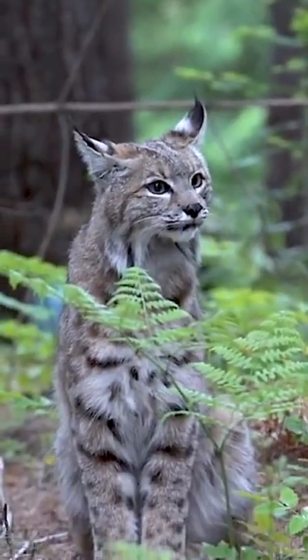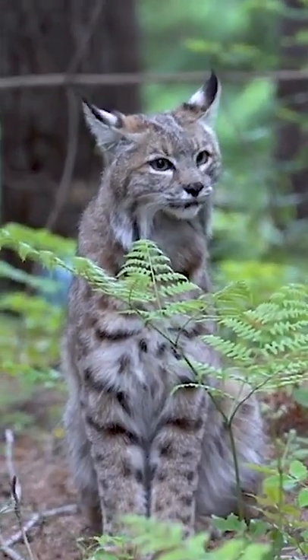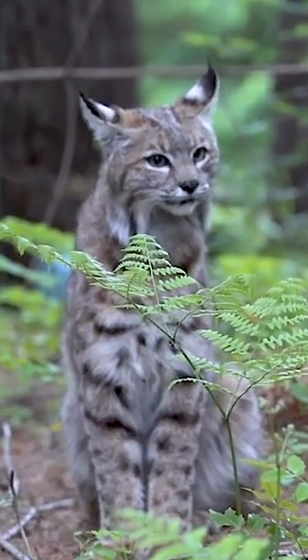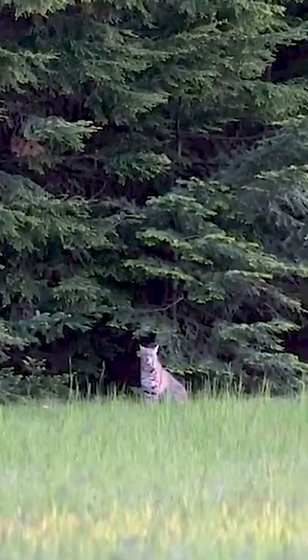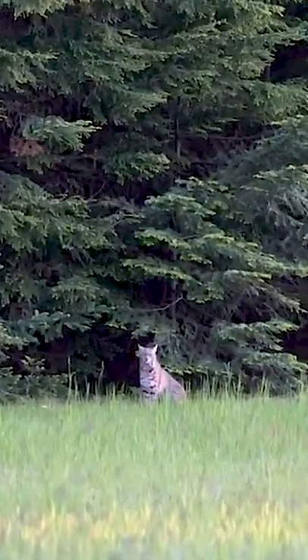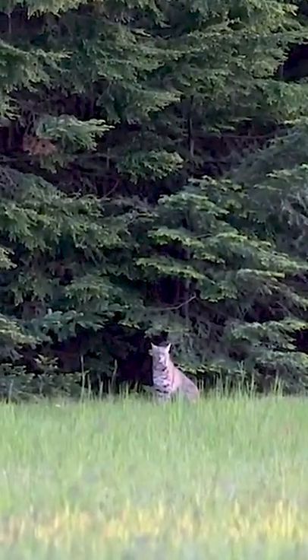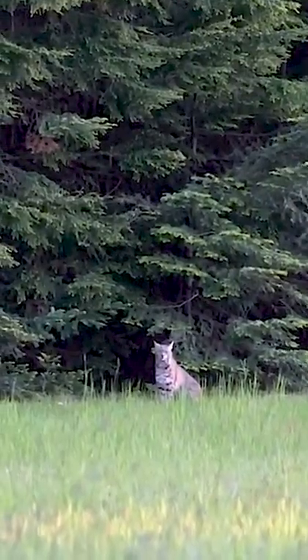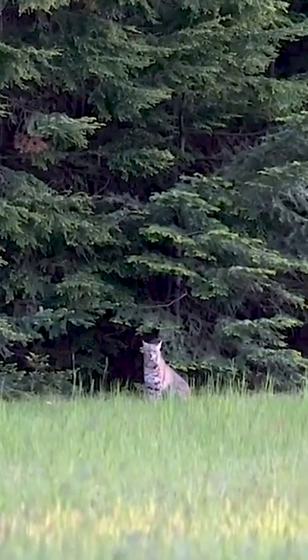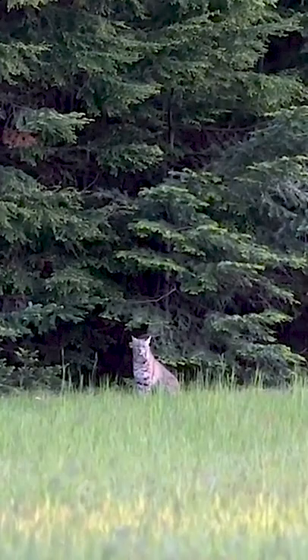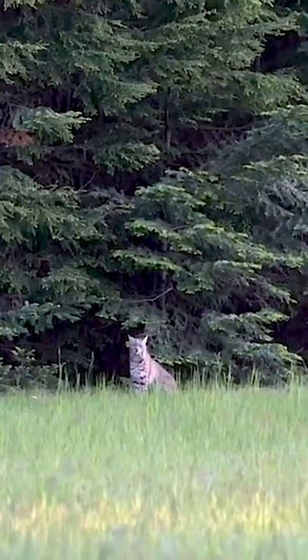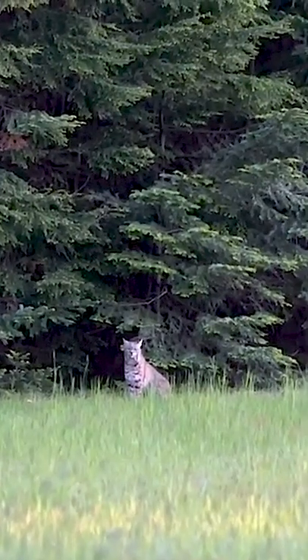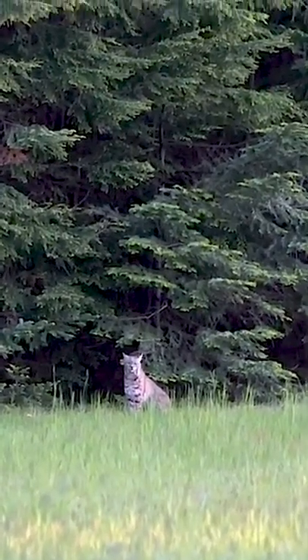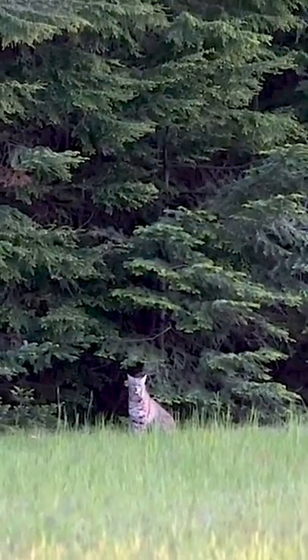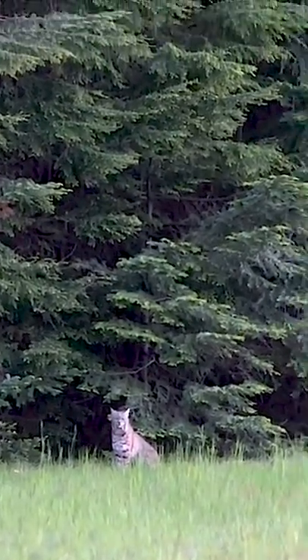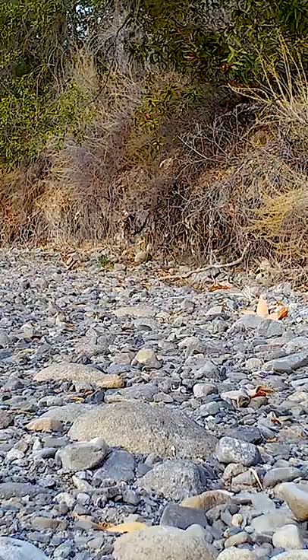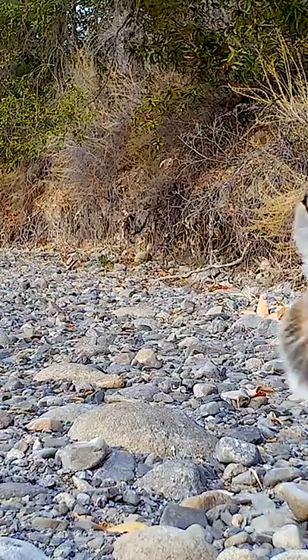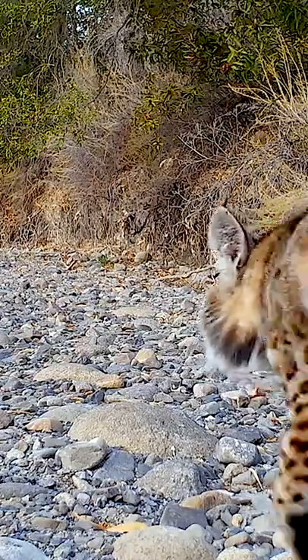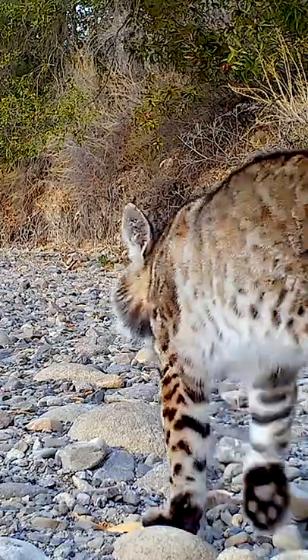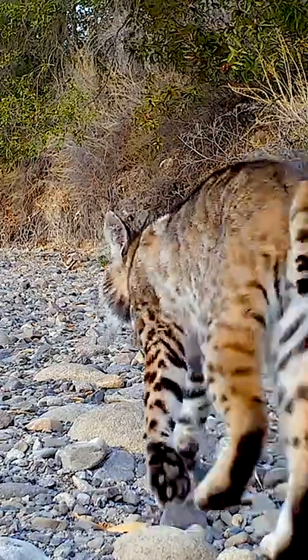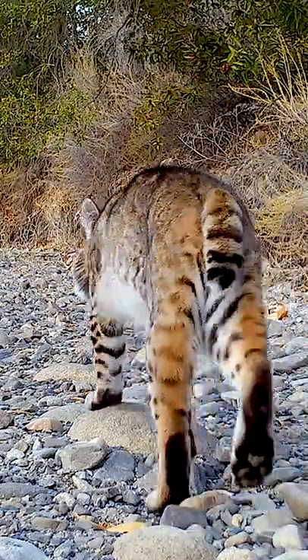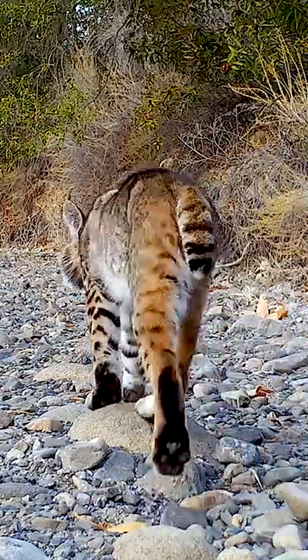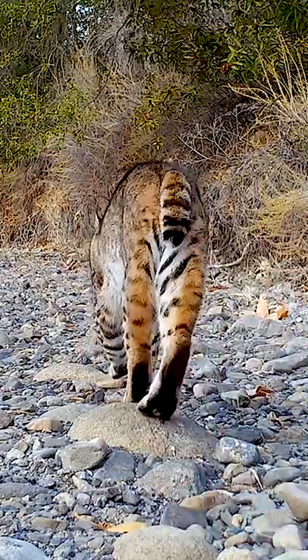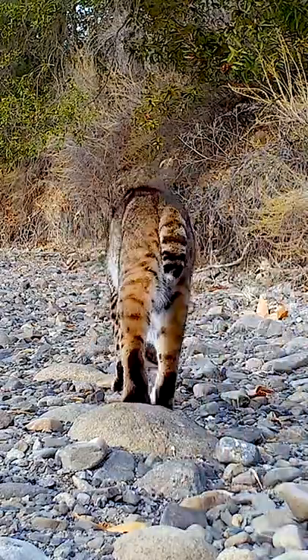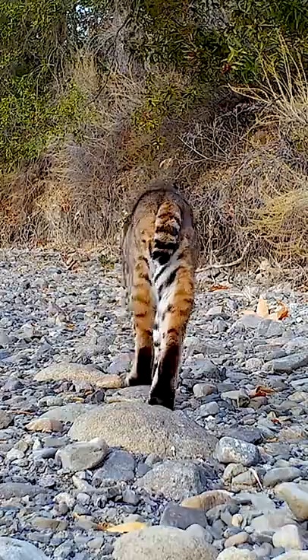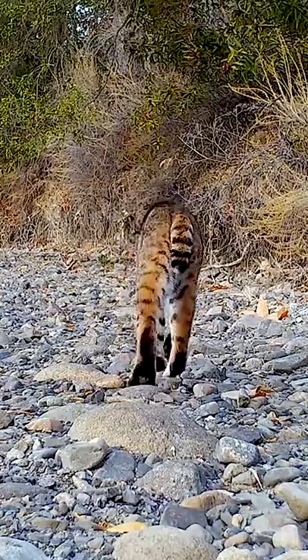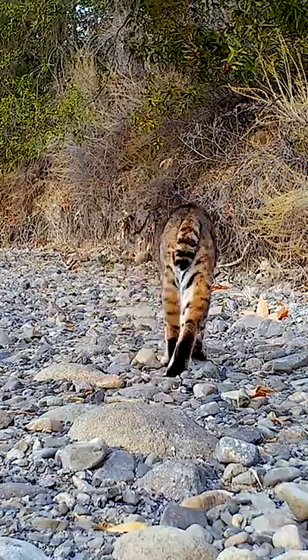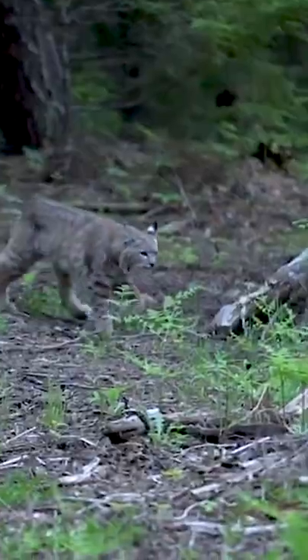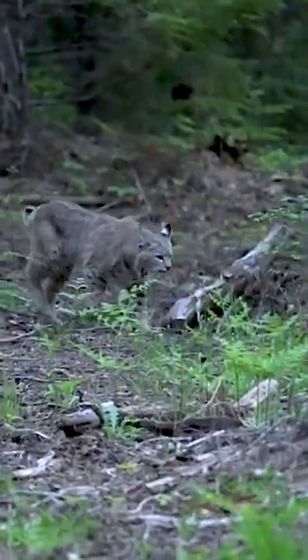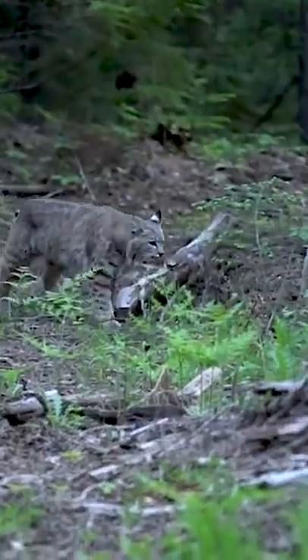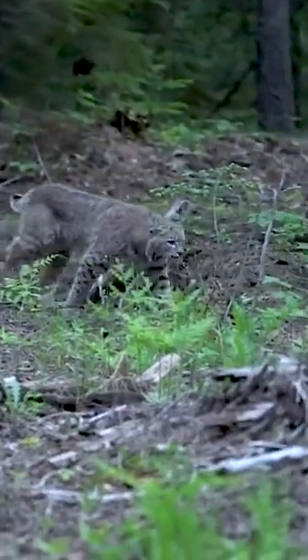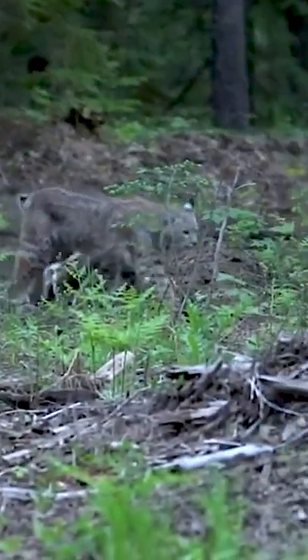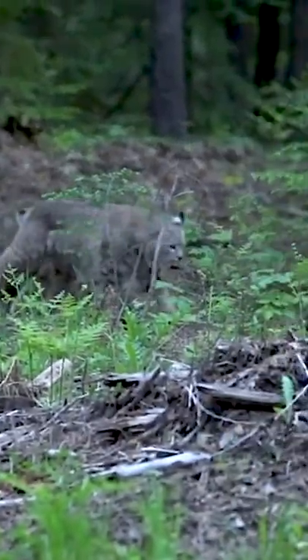Prey selection depends on location, habitat, and season. The Bobcat breeds from winter into spring and has a gestation period of about two months.